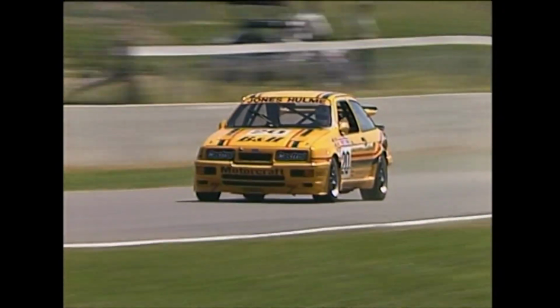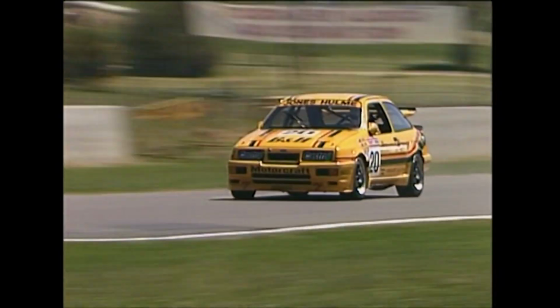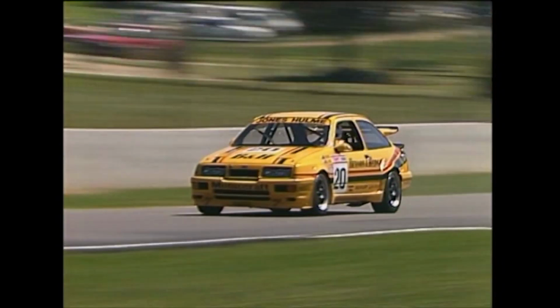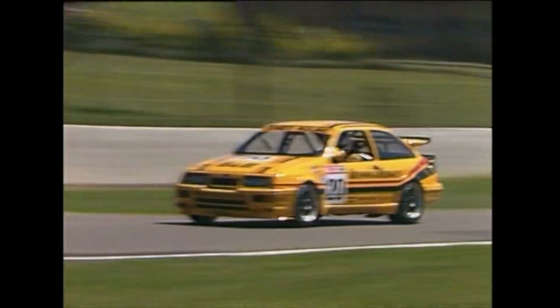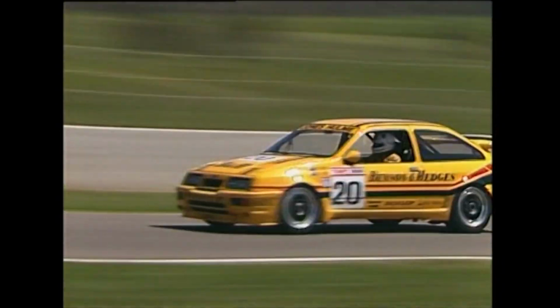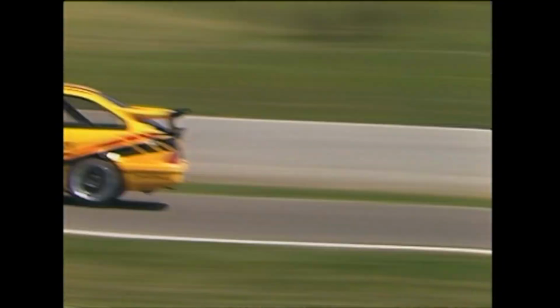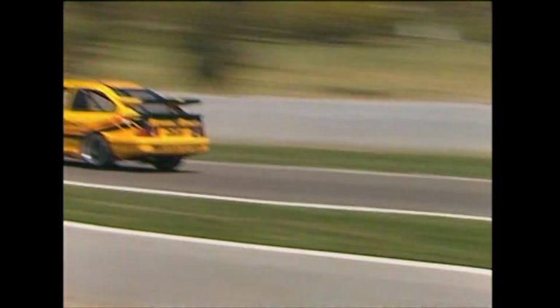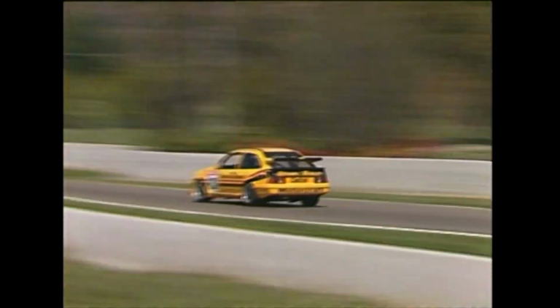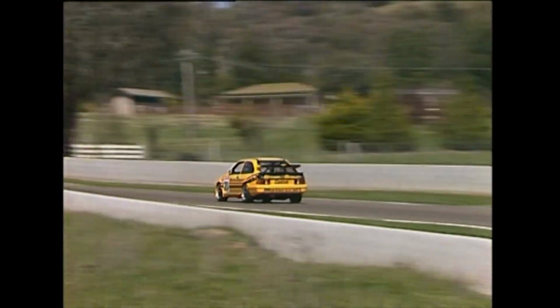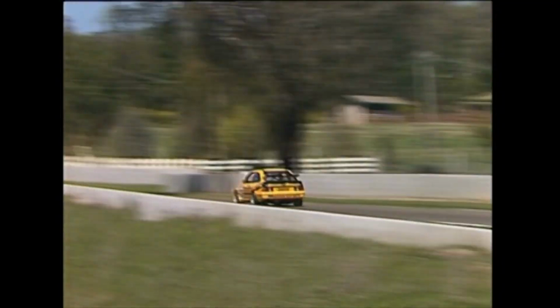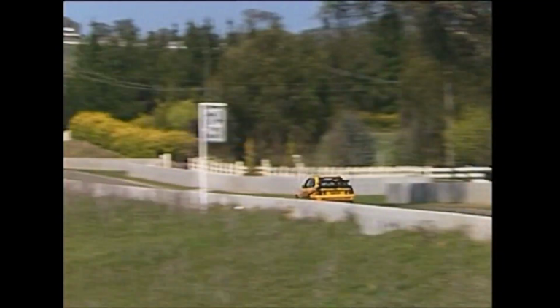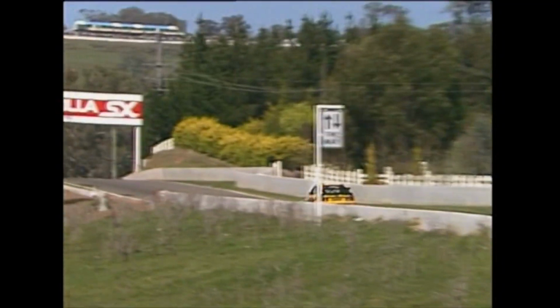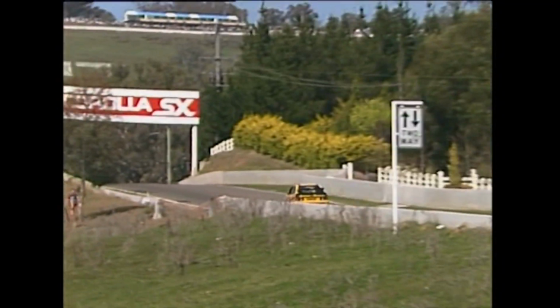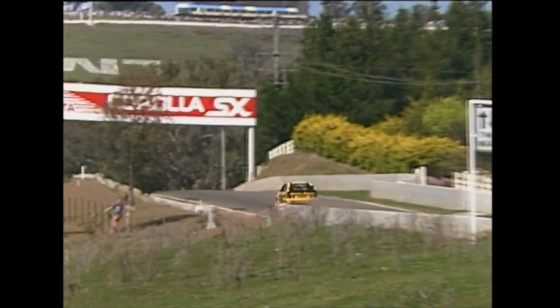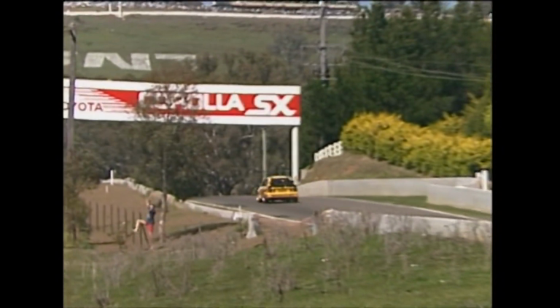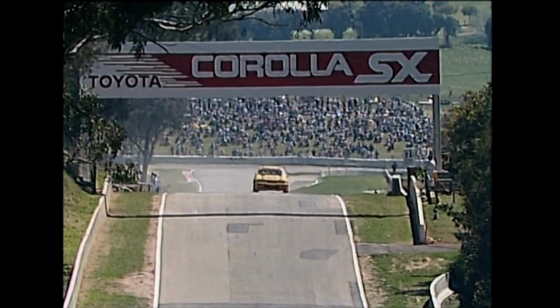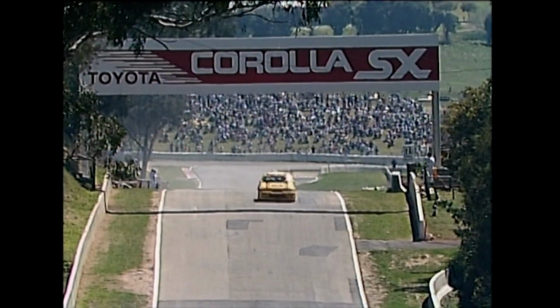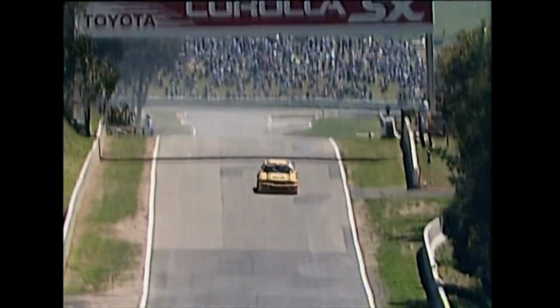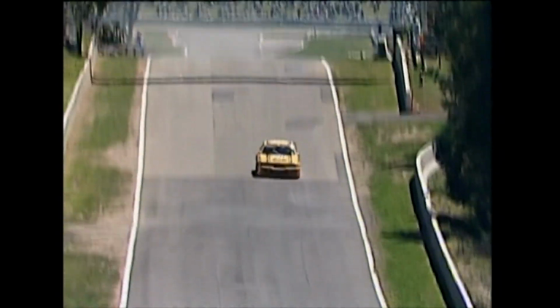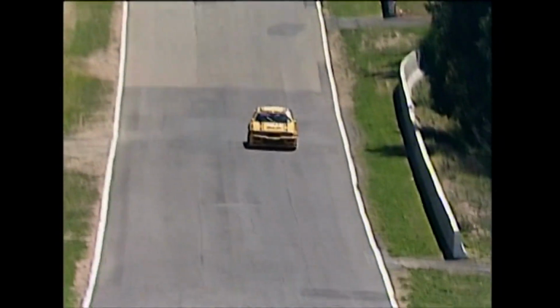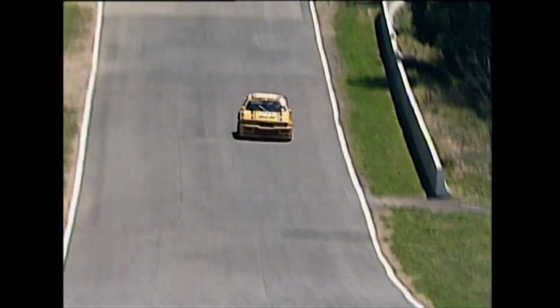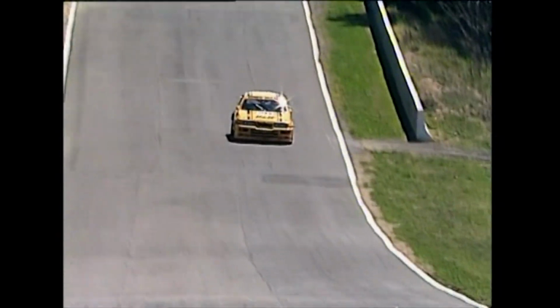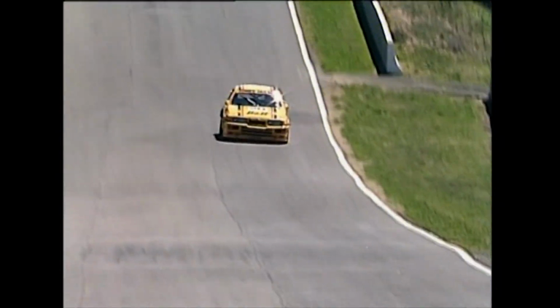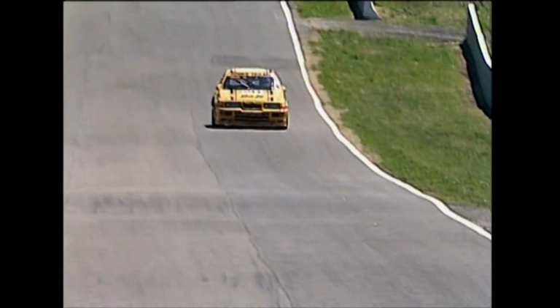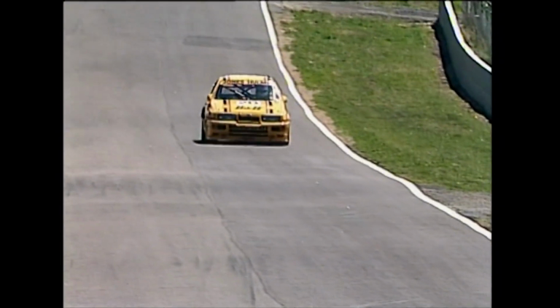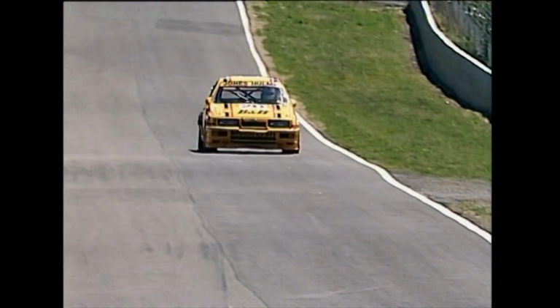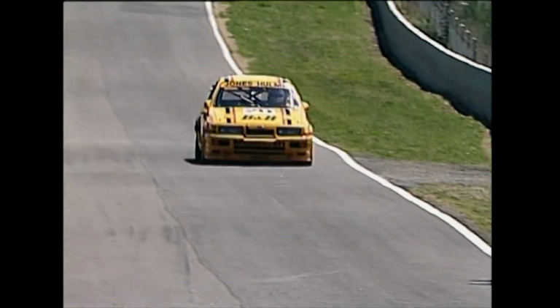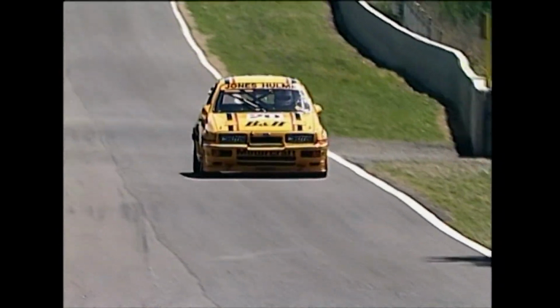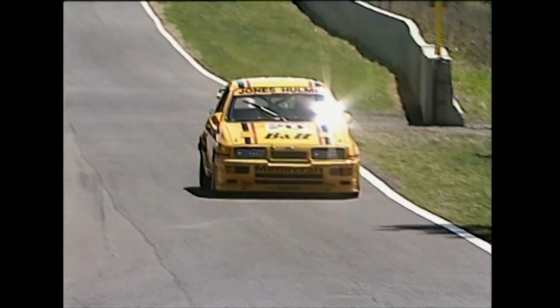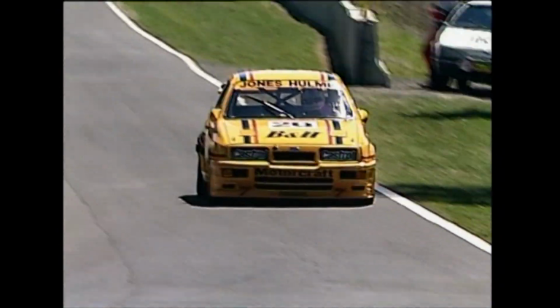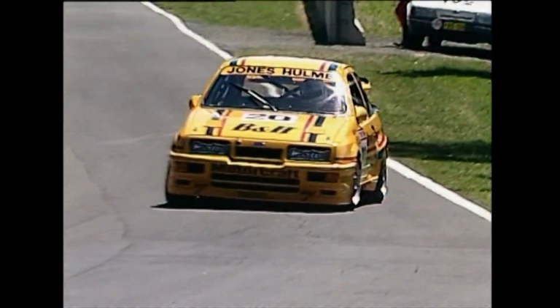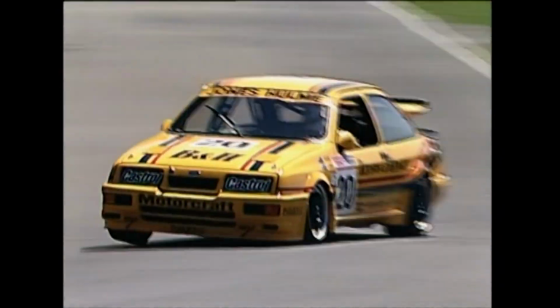Jones competed in 116 Formula 1 Grand Prix events, six pole positions, twelve wins, and a world championship — a guy with enormous experience in touring cars, Group C sports cars, and single seaters. He first came to the mountain in 1981 in a Holden Commodore.